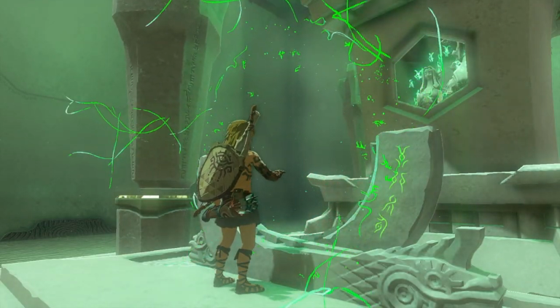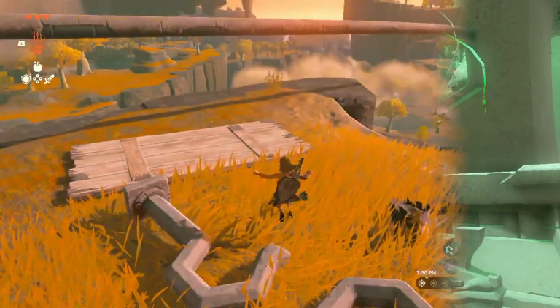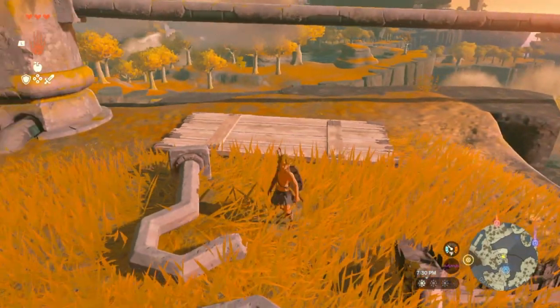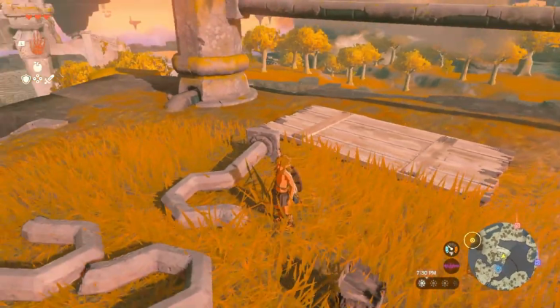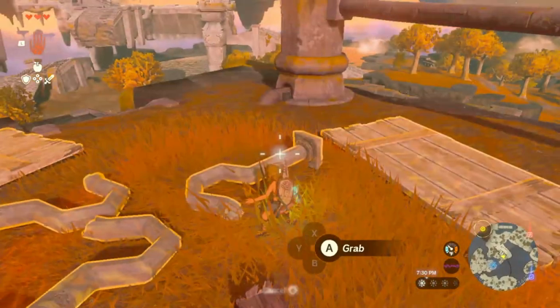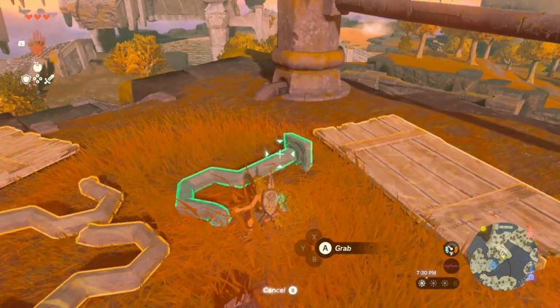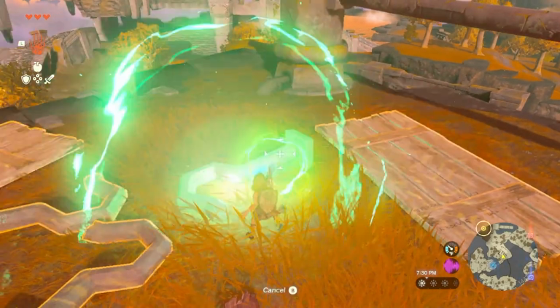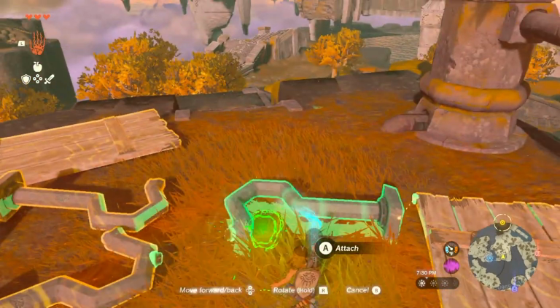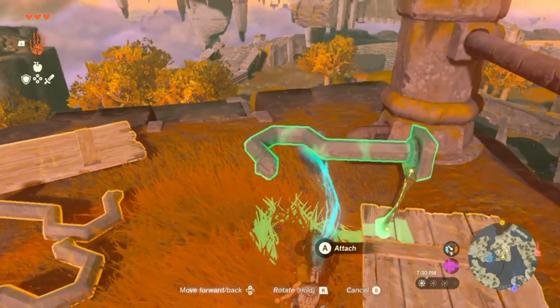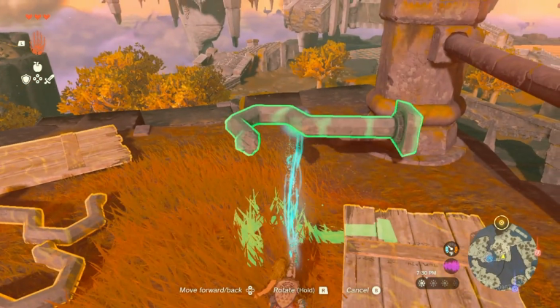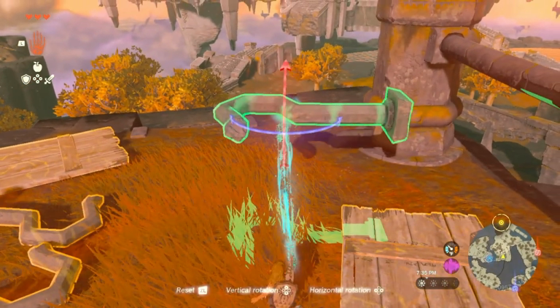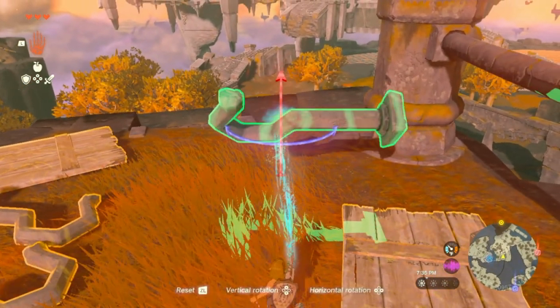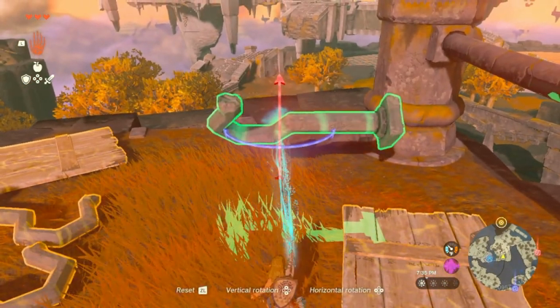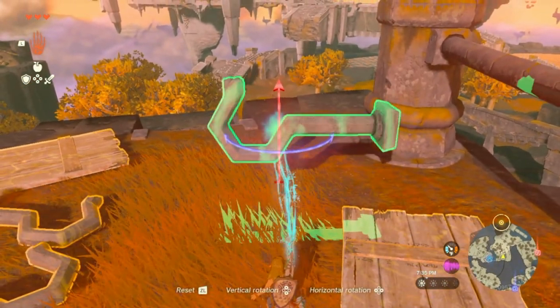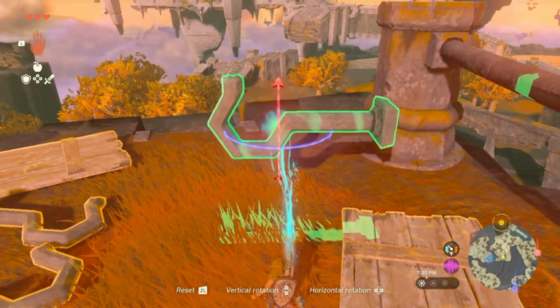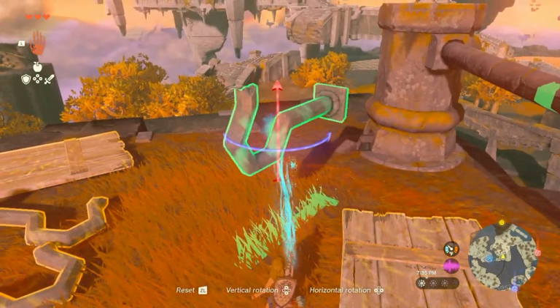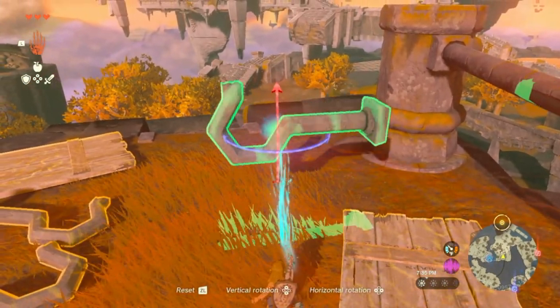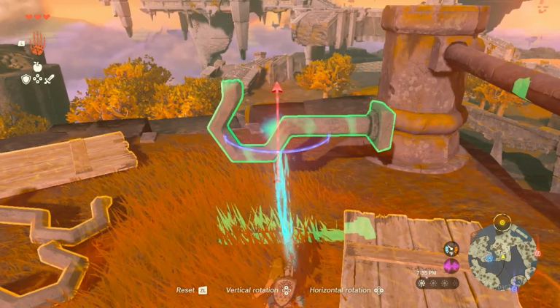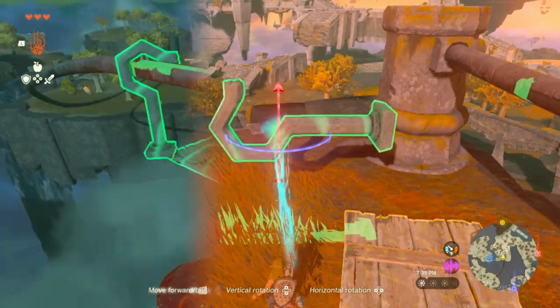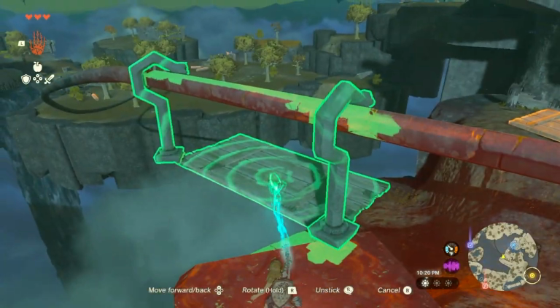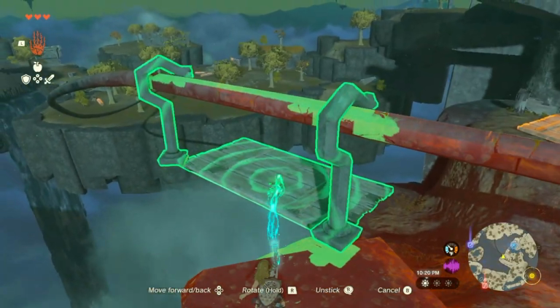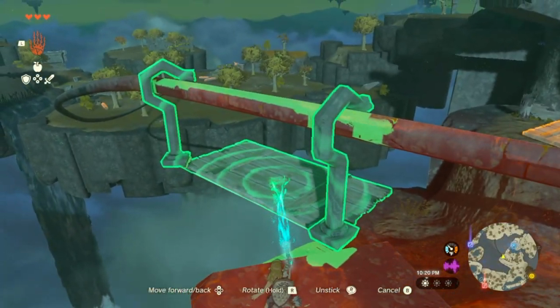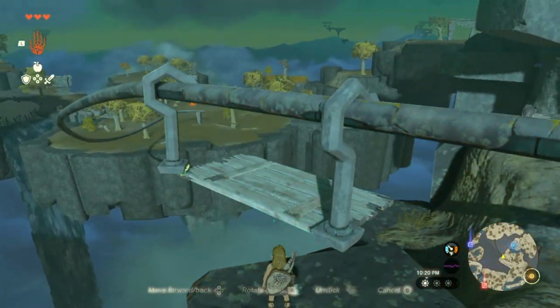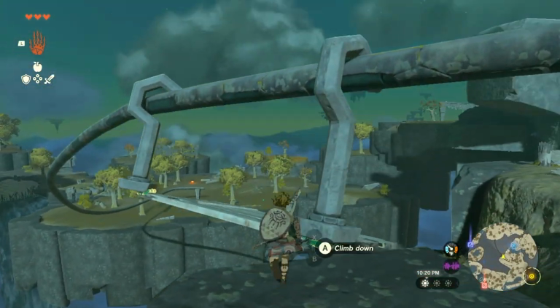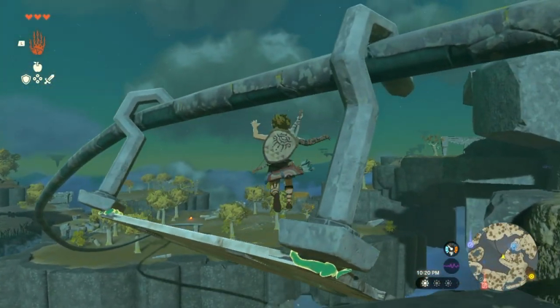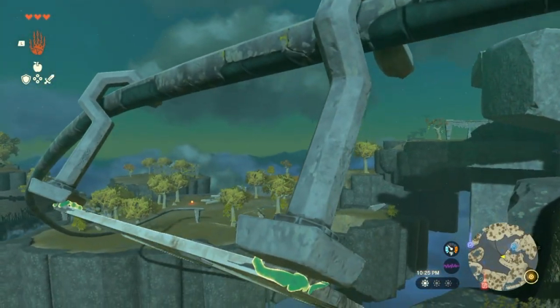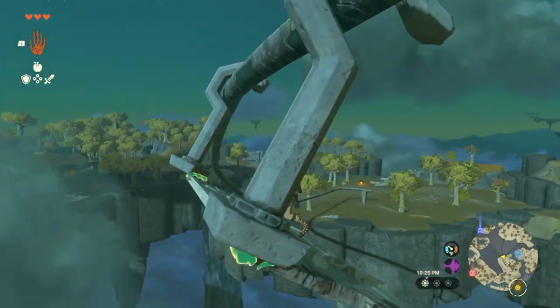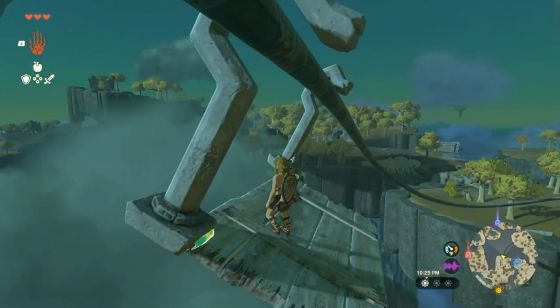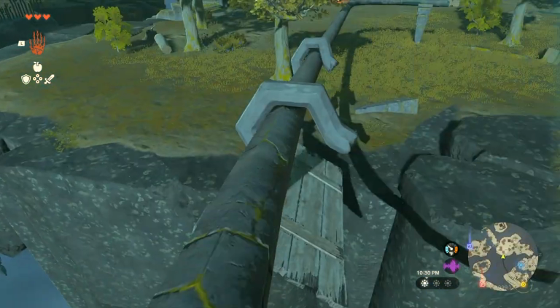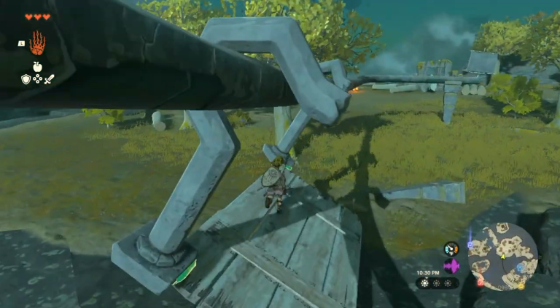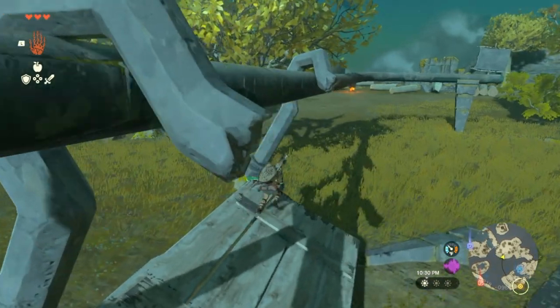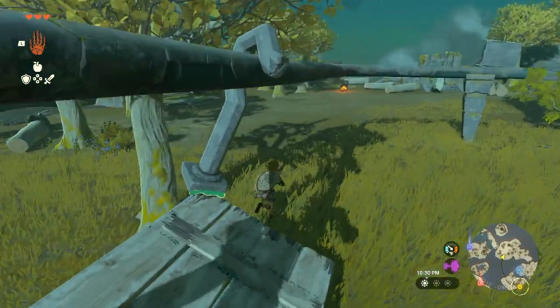After that, you'll want to go right in front of the shrine where this pile of stuff is — you can always pause the video so you can look at the map if you don't know where I am. Now with the pile of stuff, you'll want to make another one of these things to slide across the rail to get to the other side.